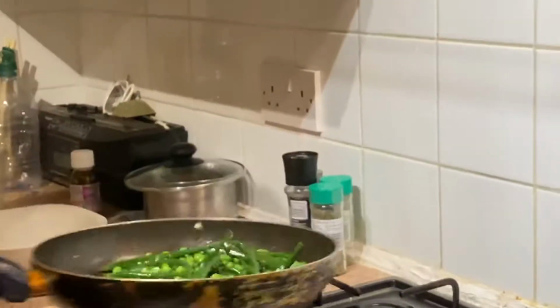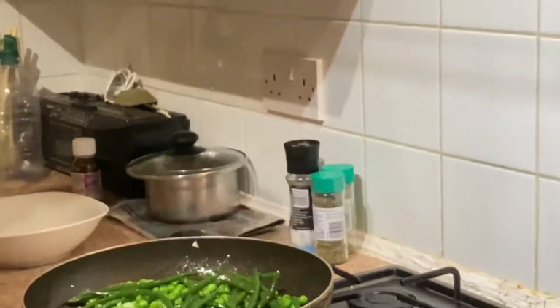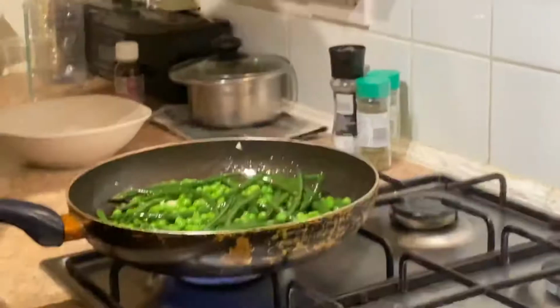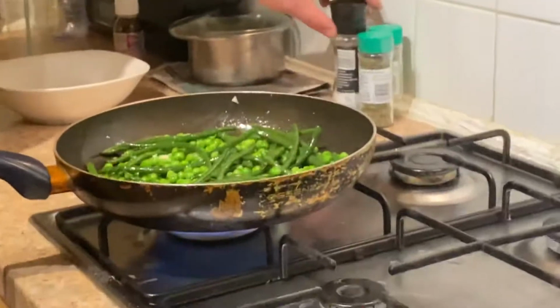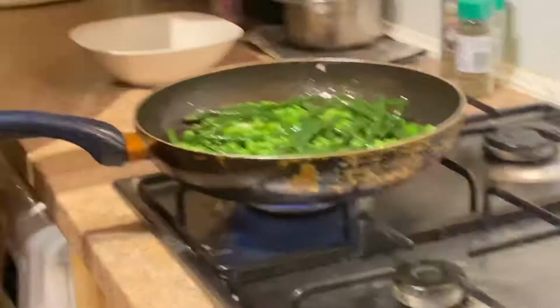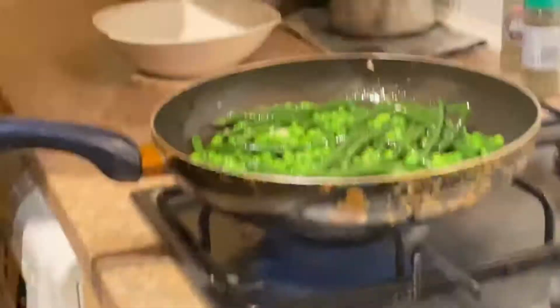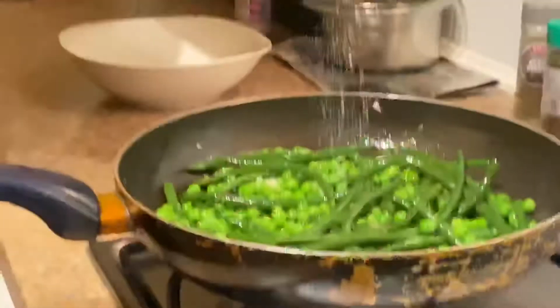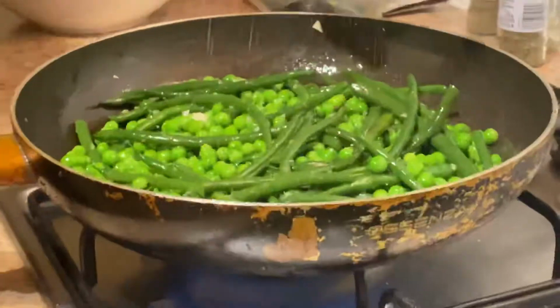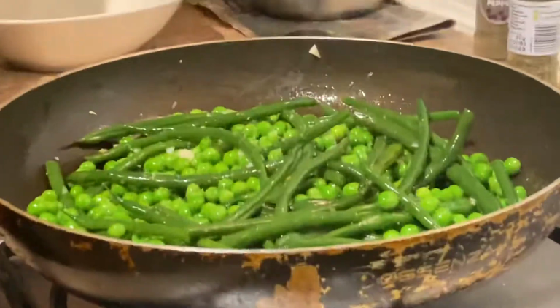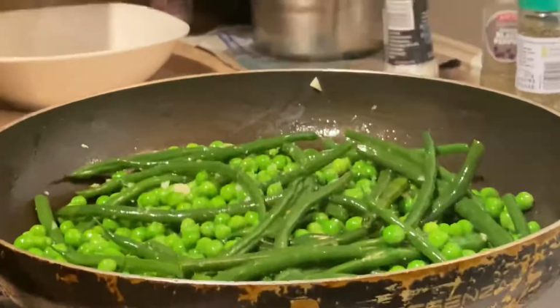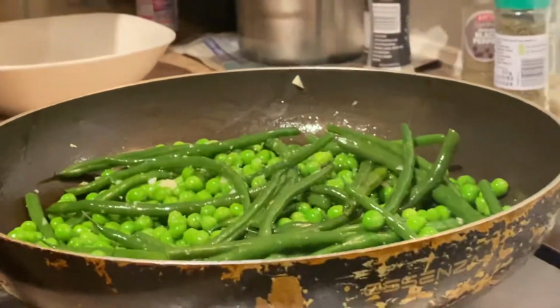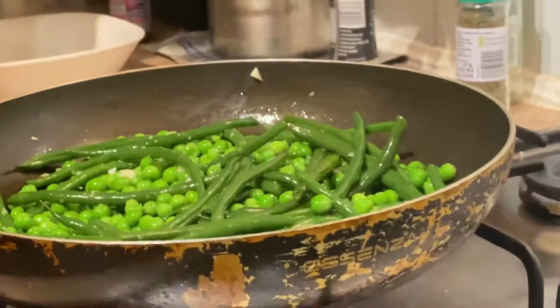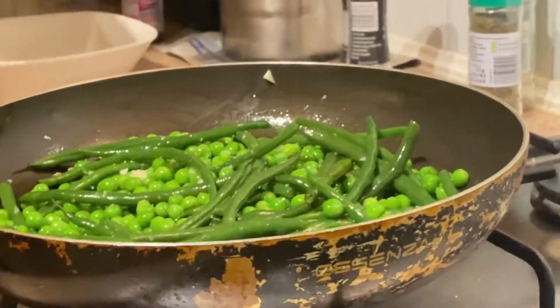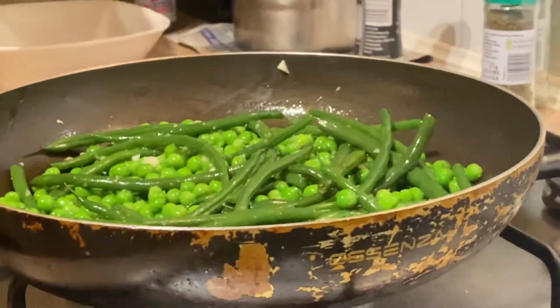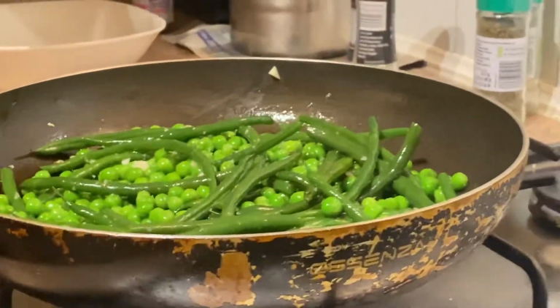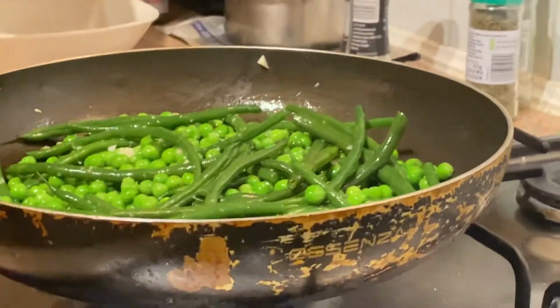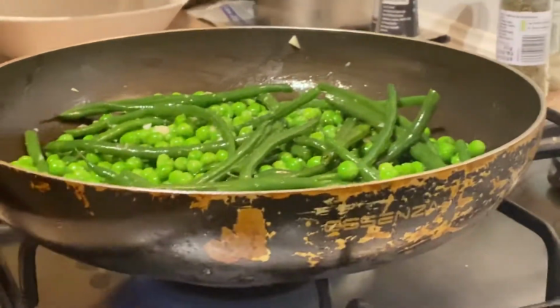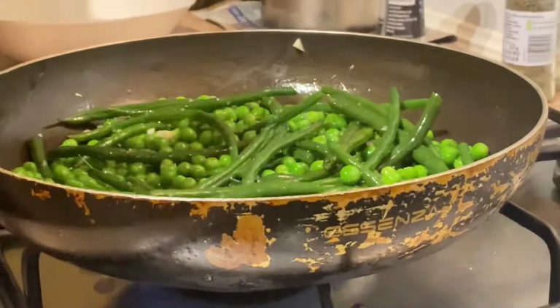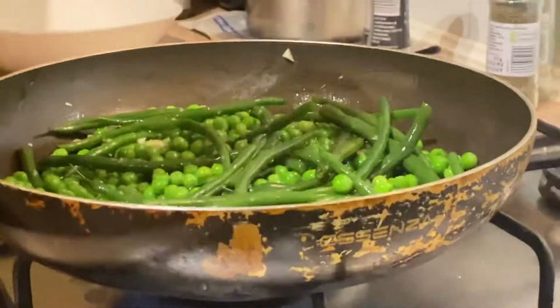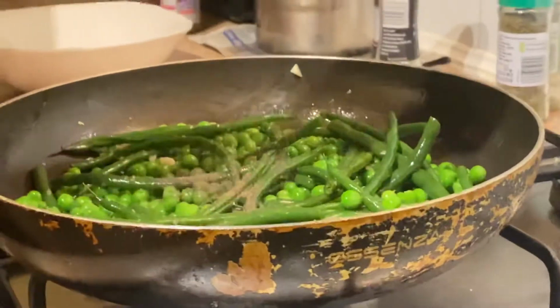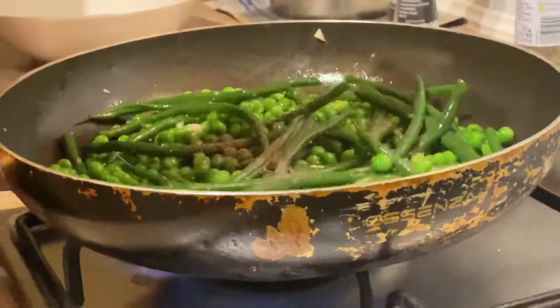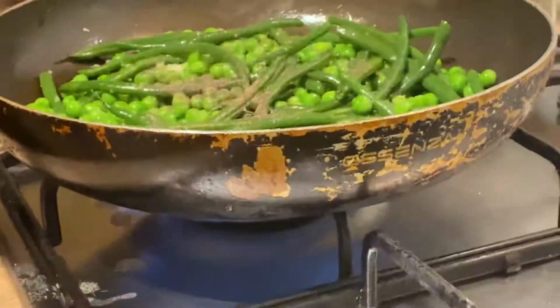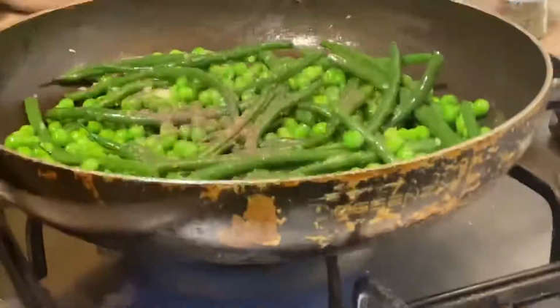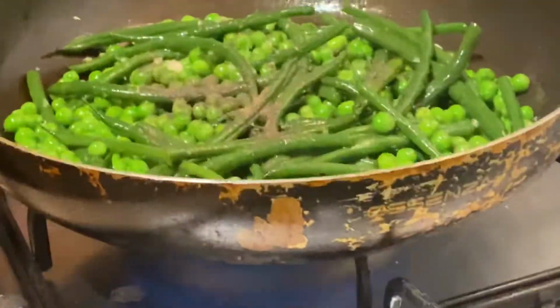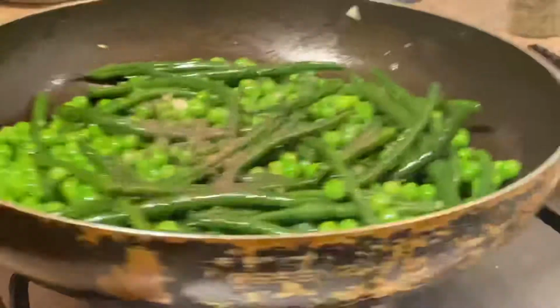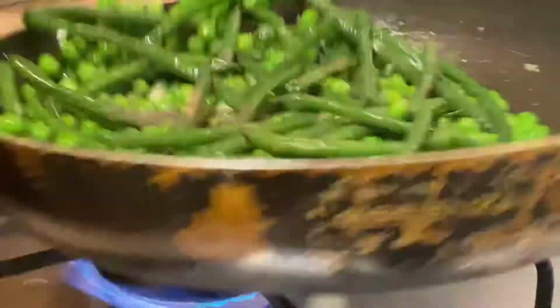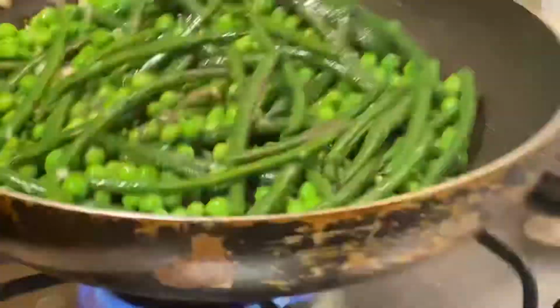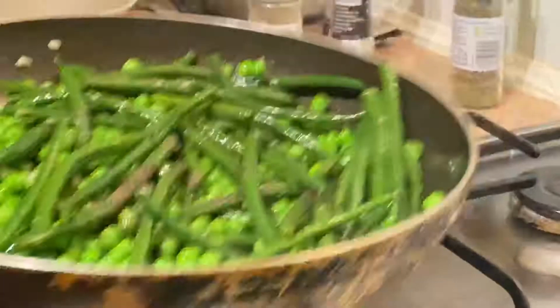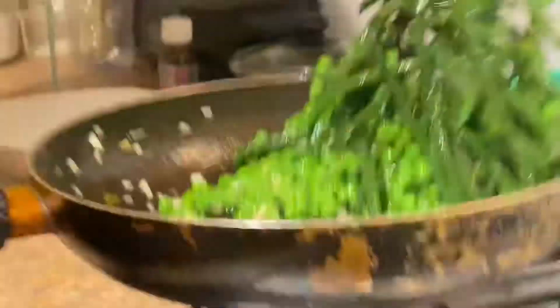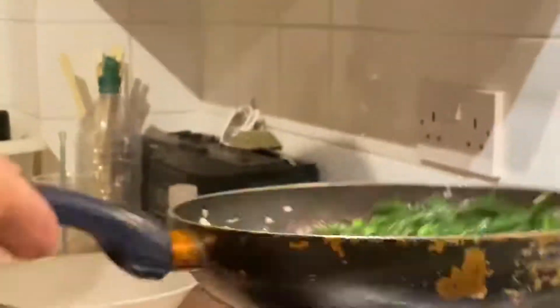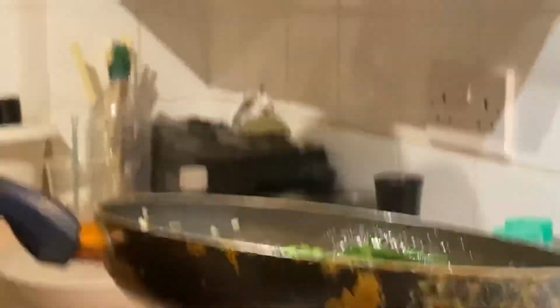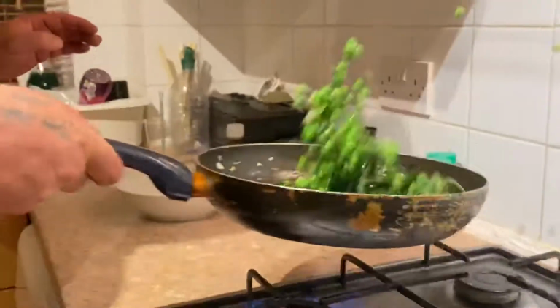All right, let's get that back out. I'm going to add a bit of salt, a bit of black pepper. It's going to be beautiful. Quick toss, because I'm good at tossing.